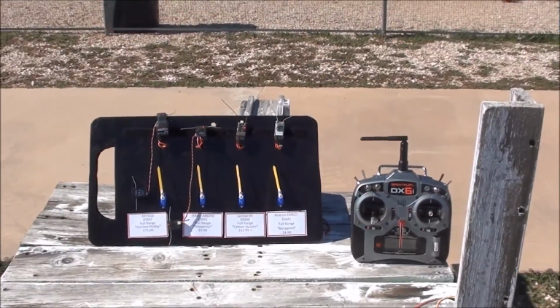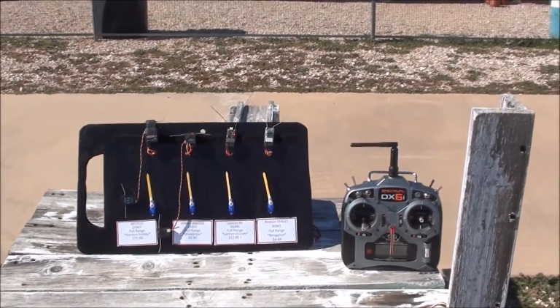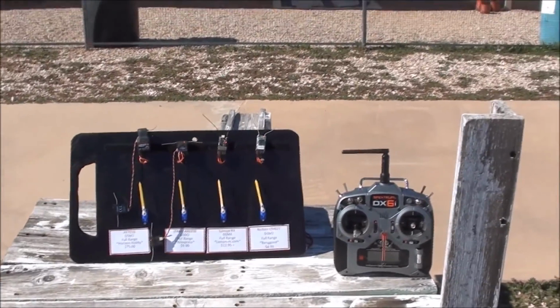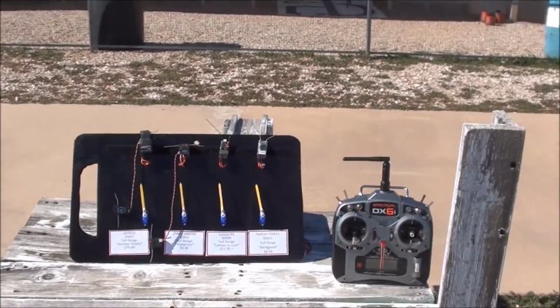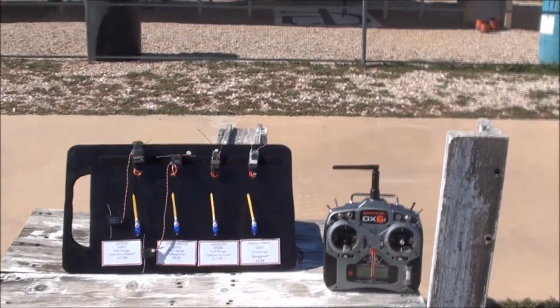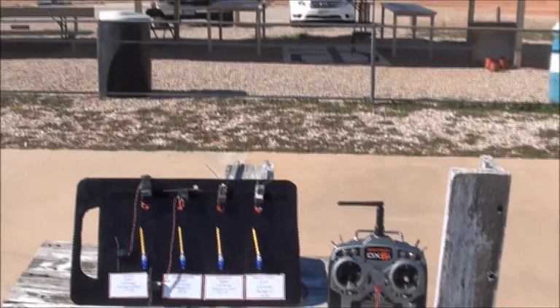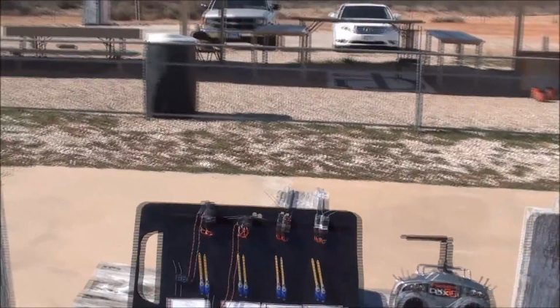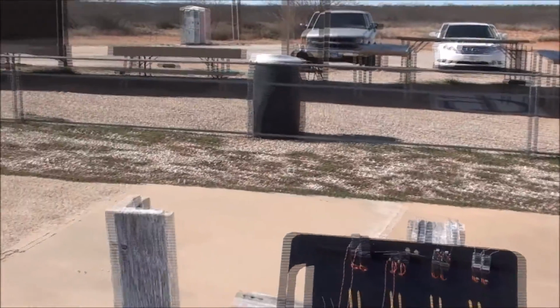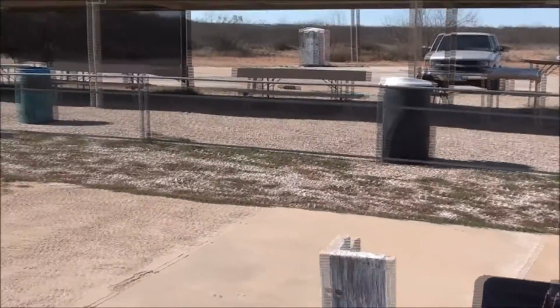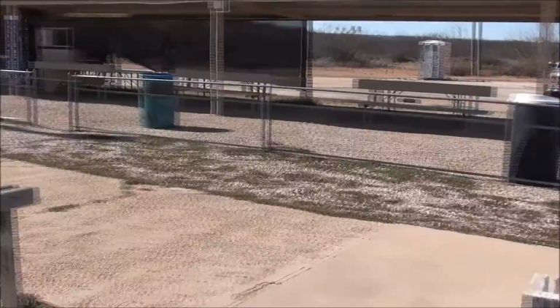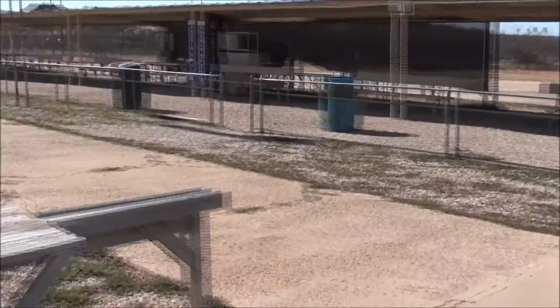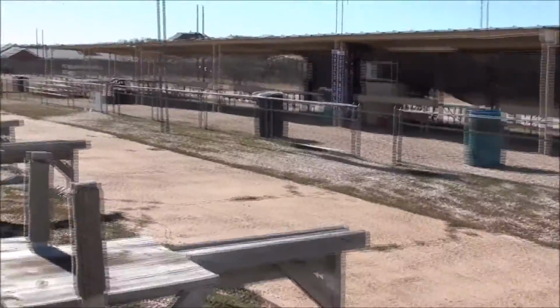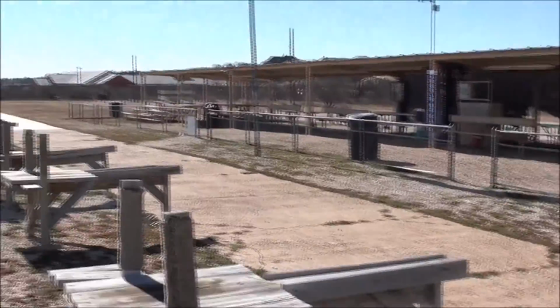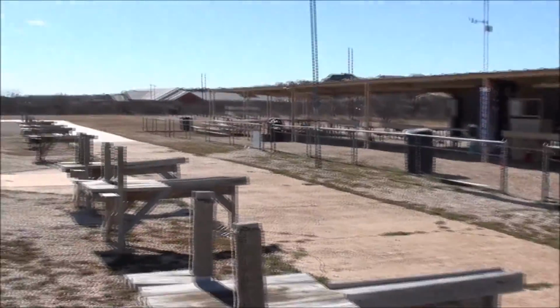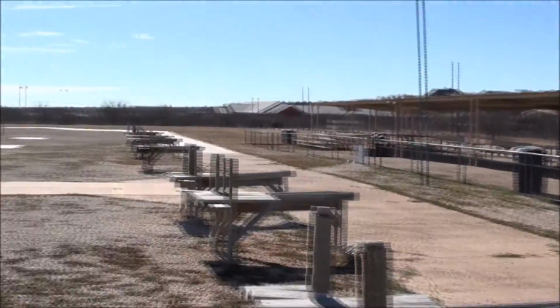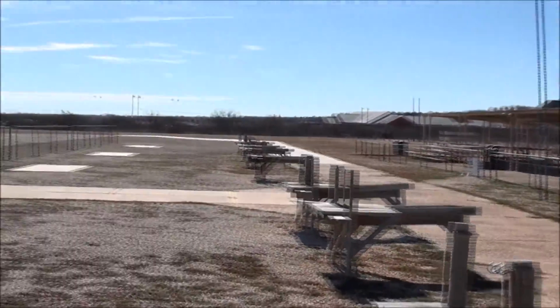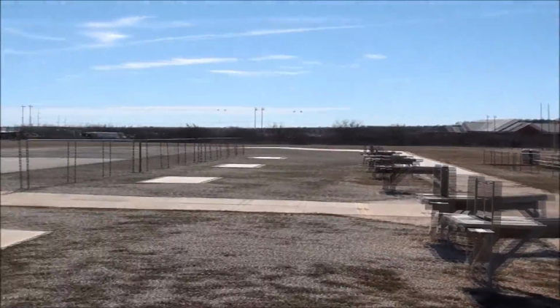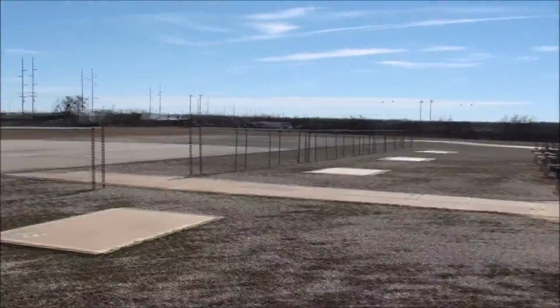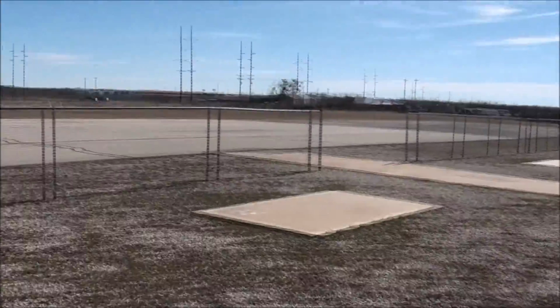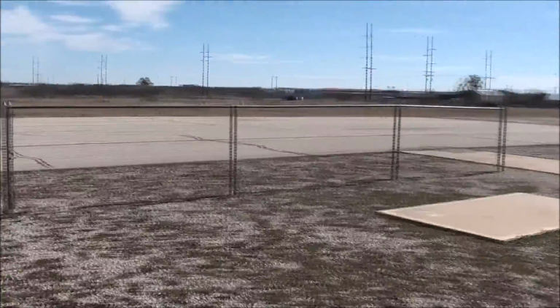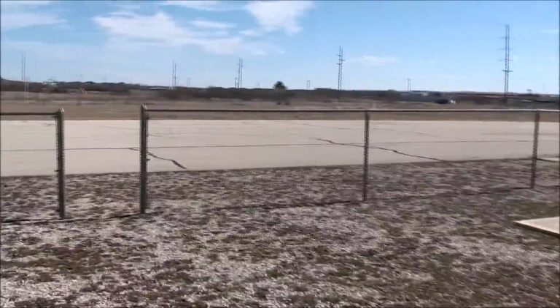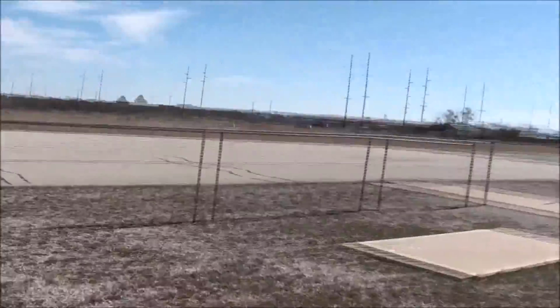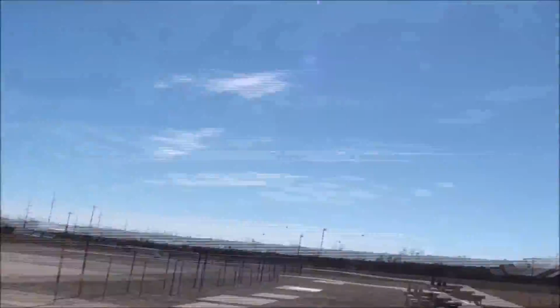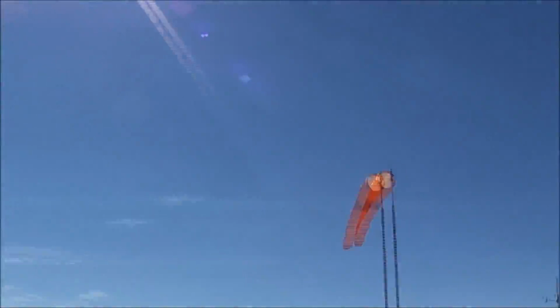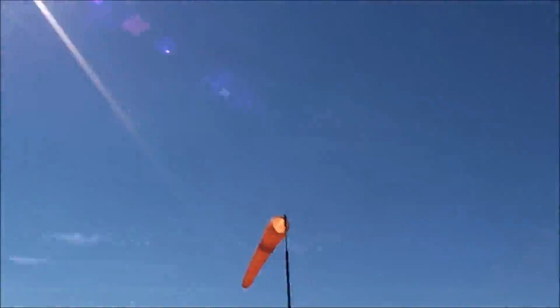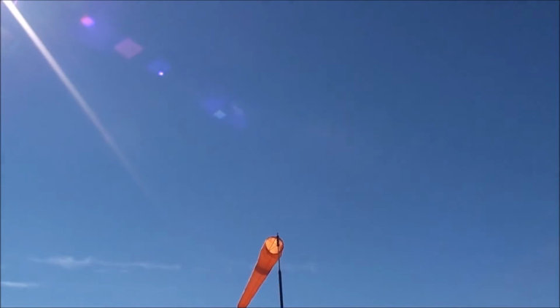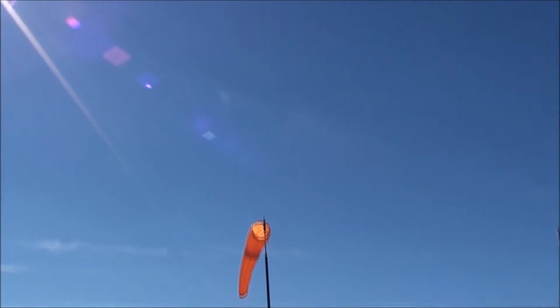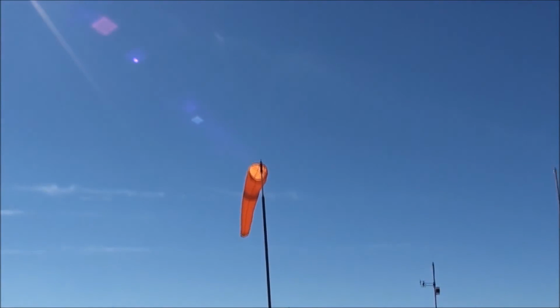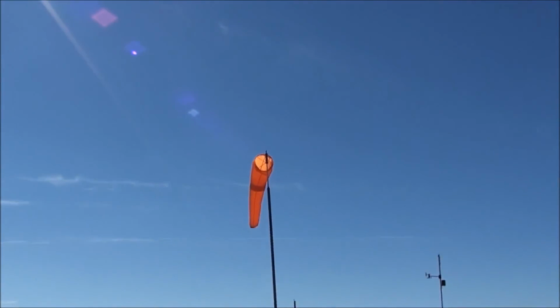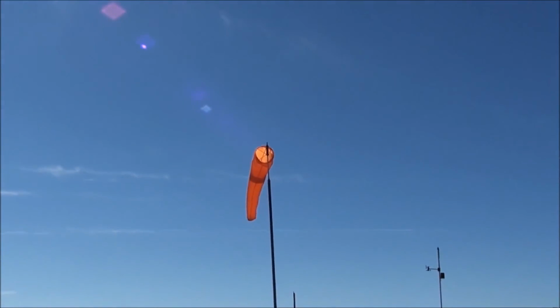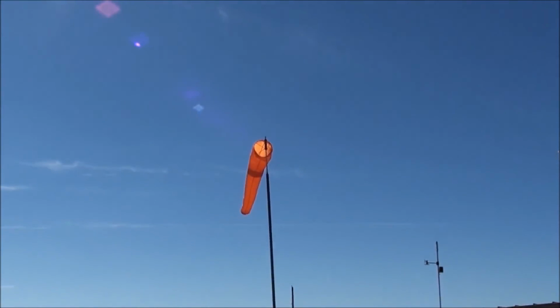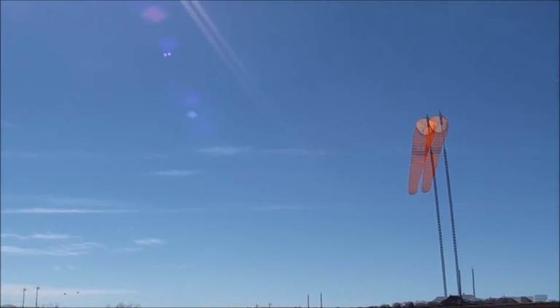Hello Pilots. Here we are at the Angelo RC Airfield in San Angelo, Texas on this windy day. You can see the sock is standing up.